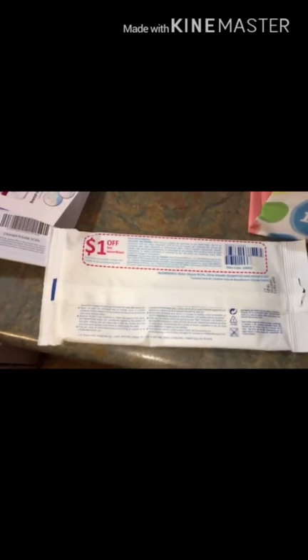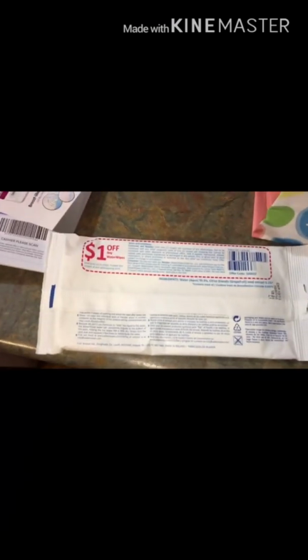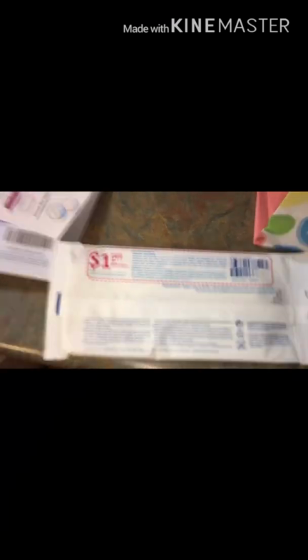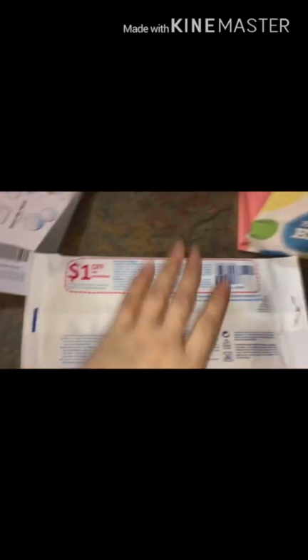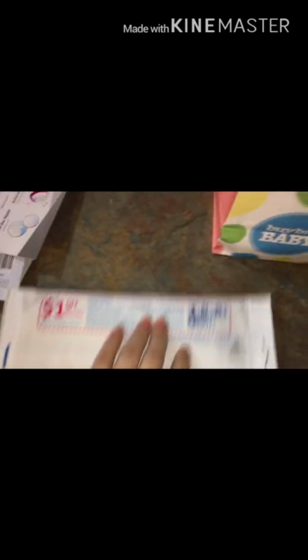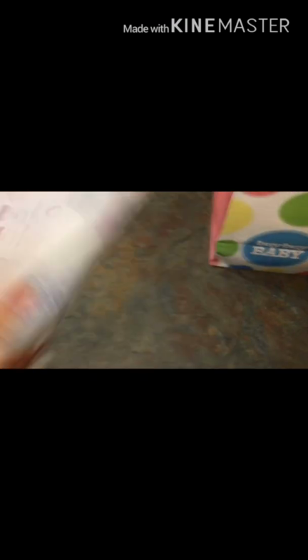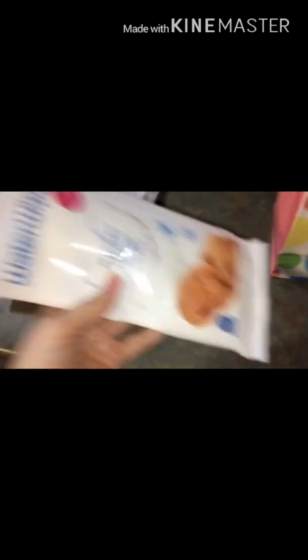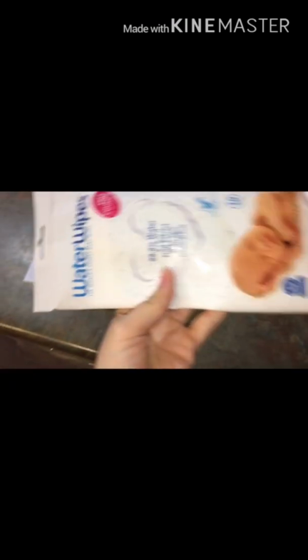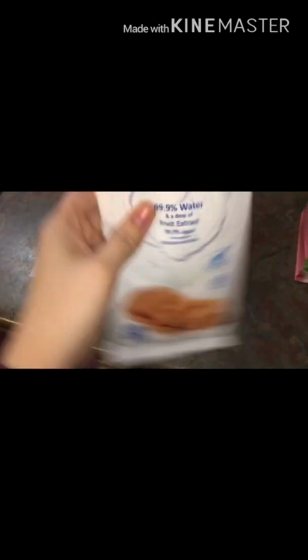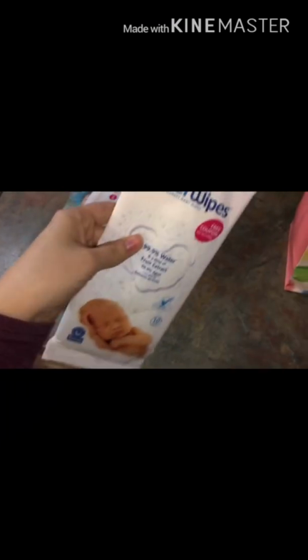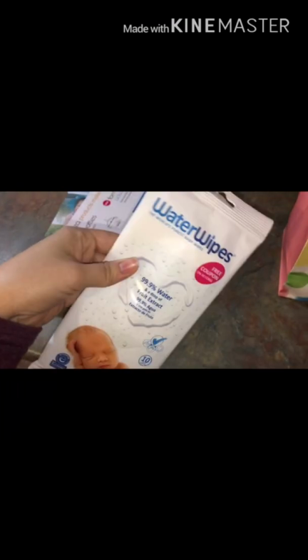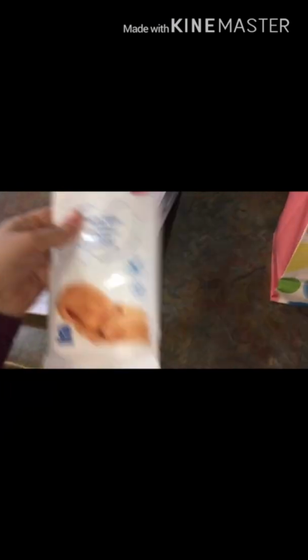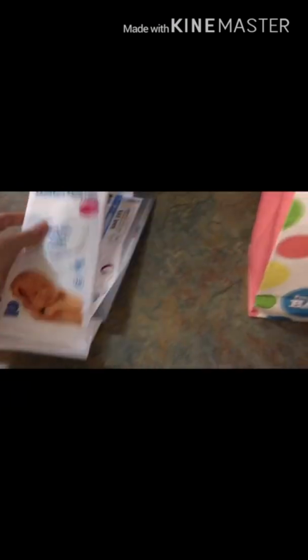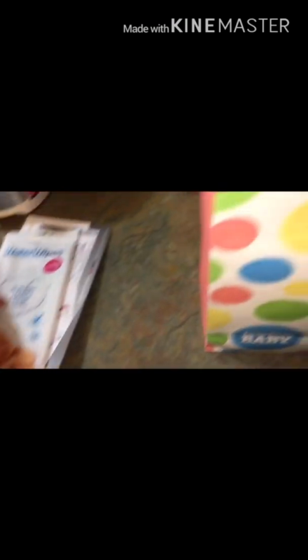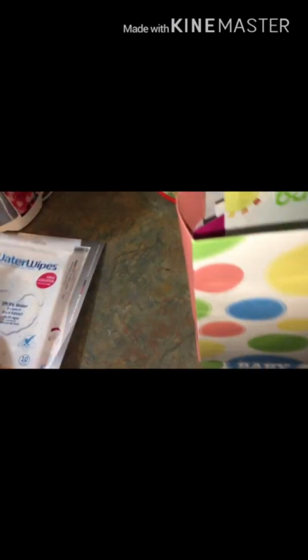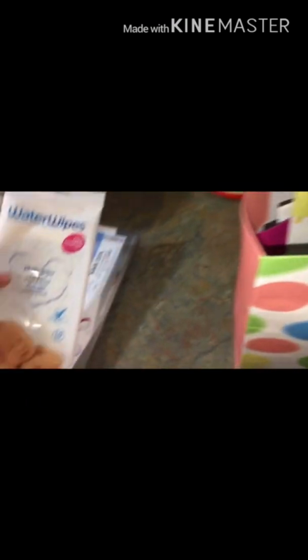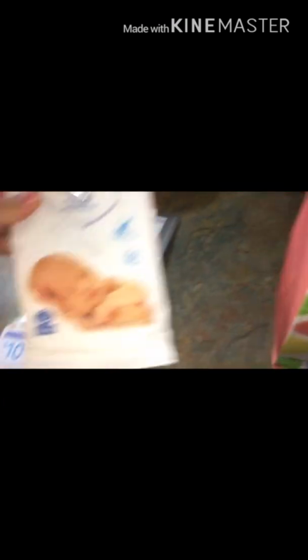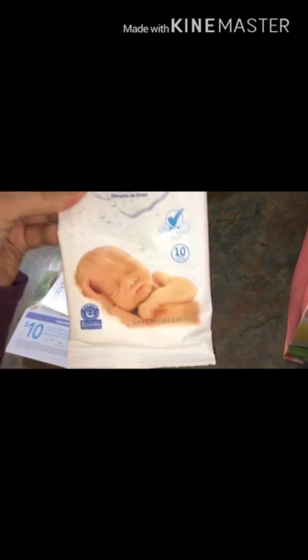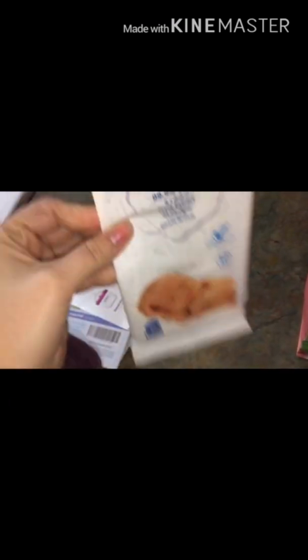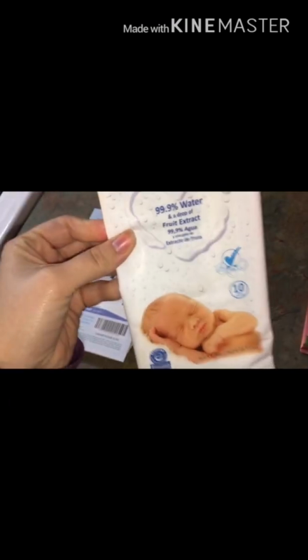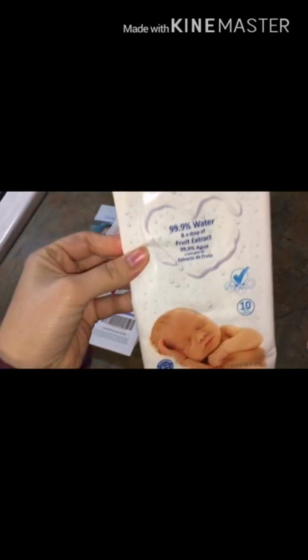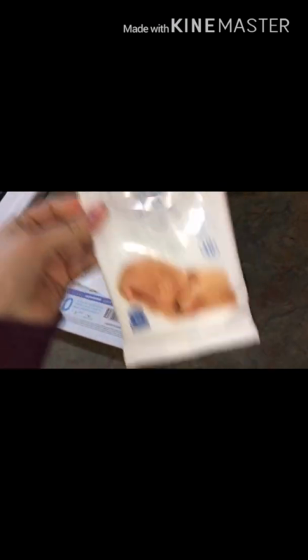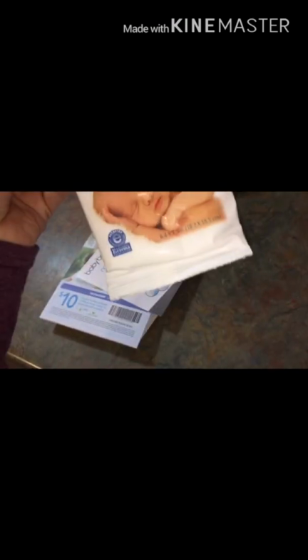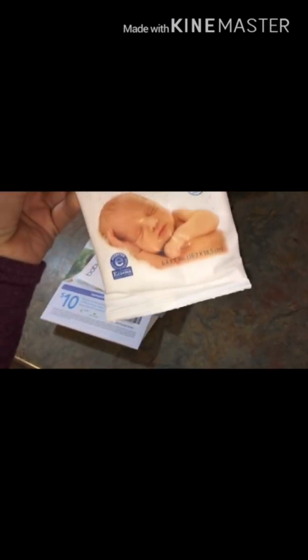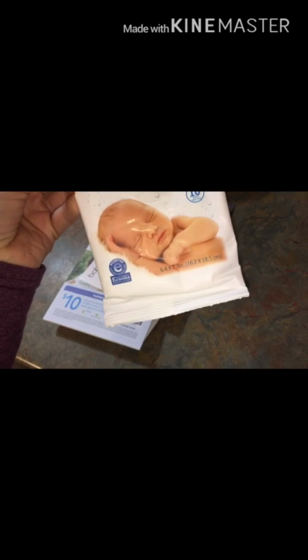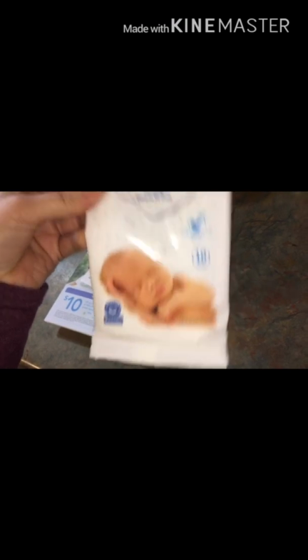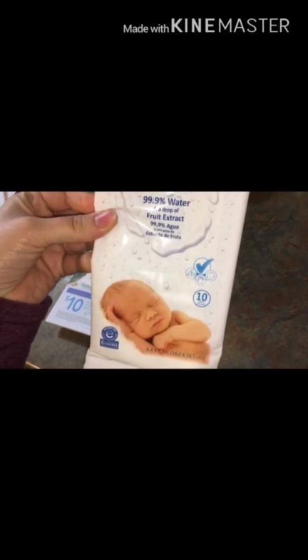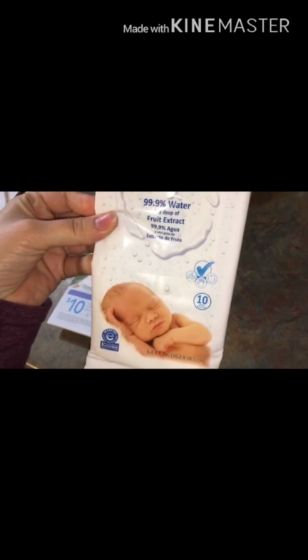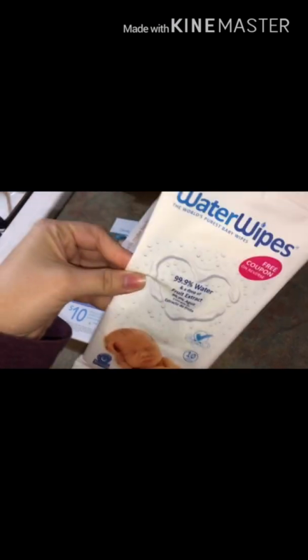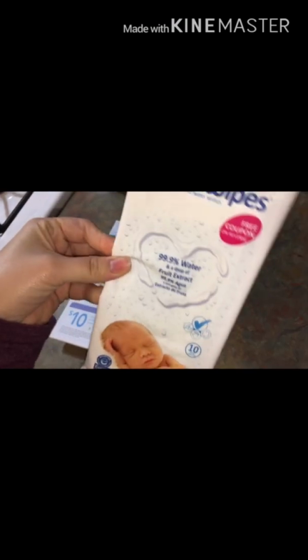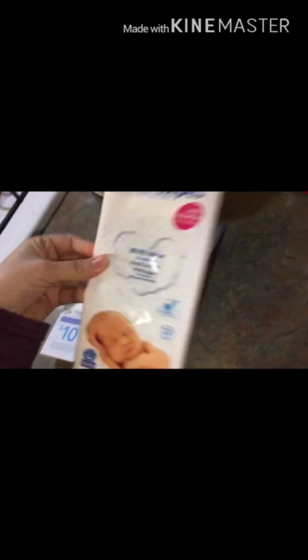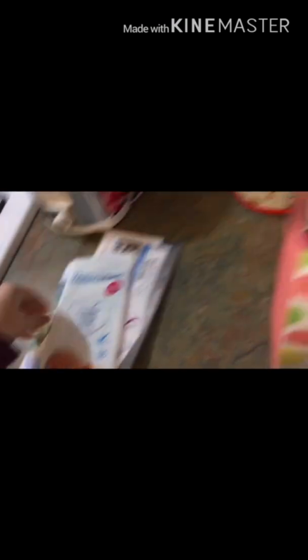This is $1 off any Water Wipes, which we love Water Wipes. And they also gave a little sample — this is a pack of 10 little wipes.